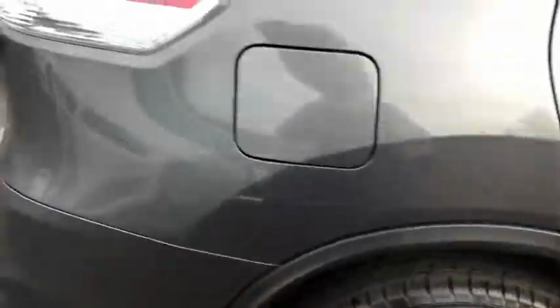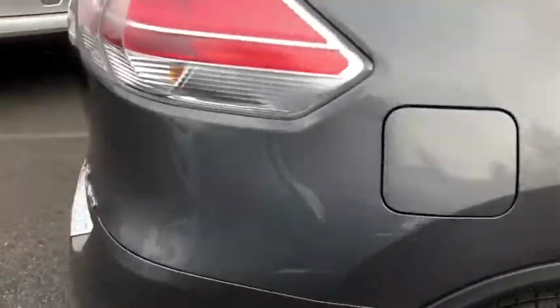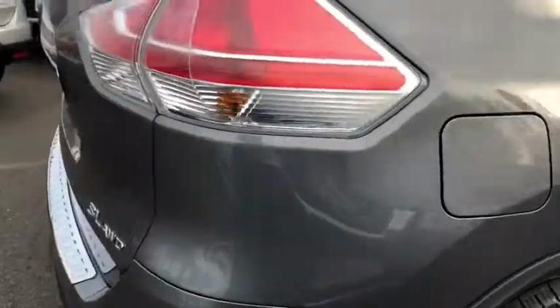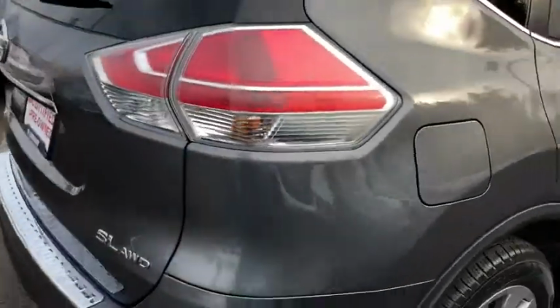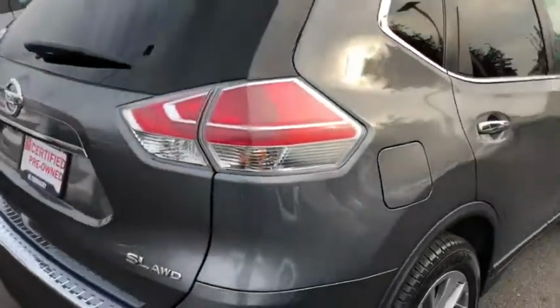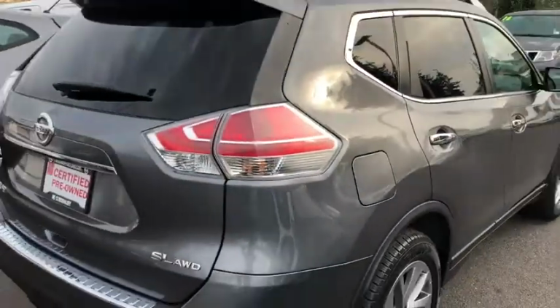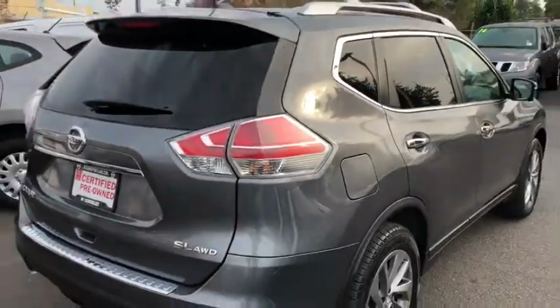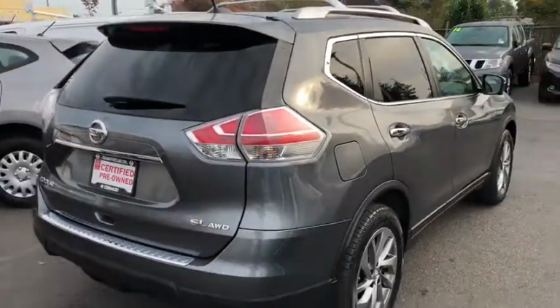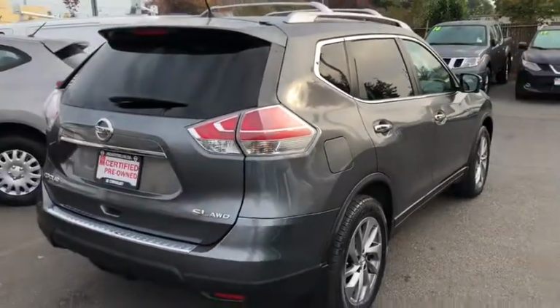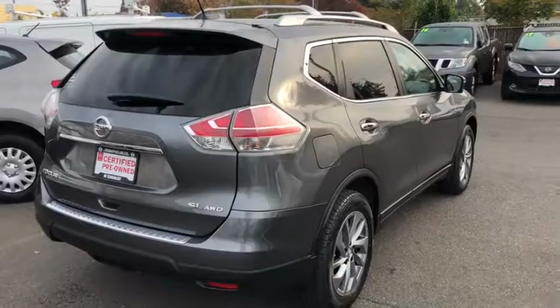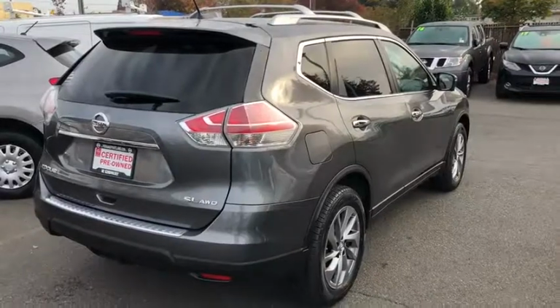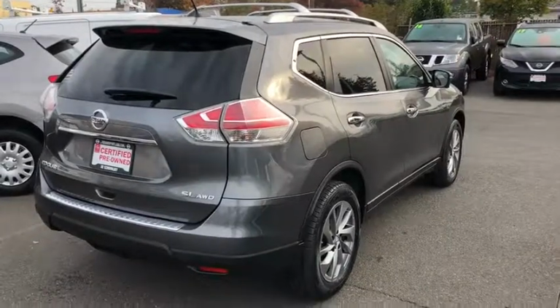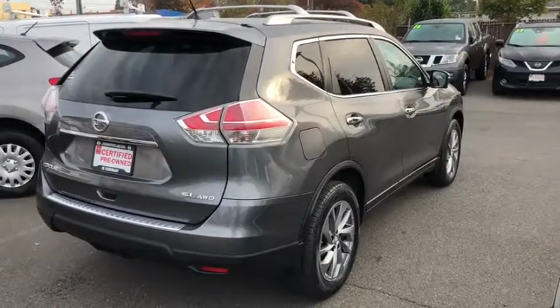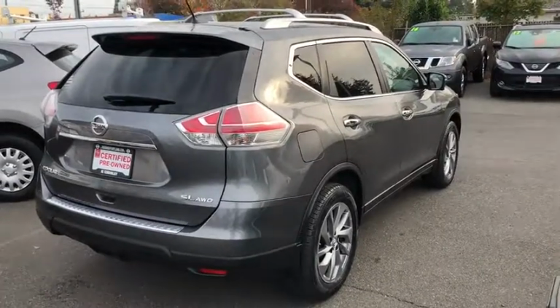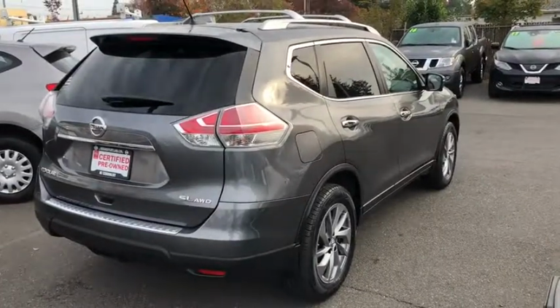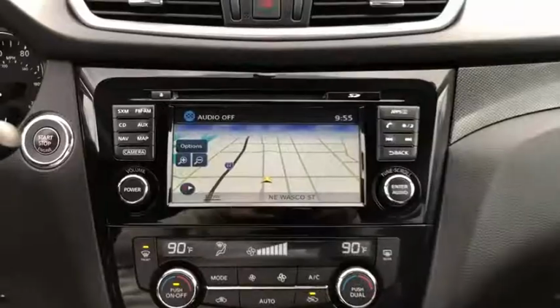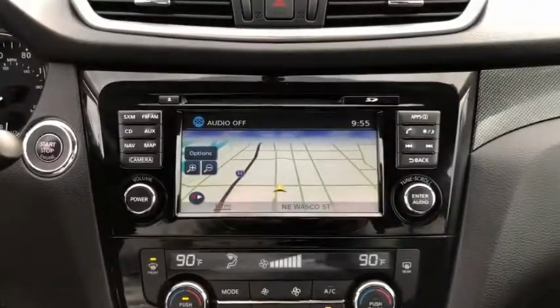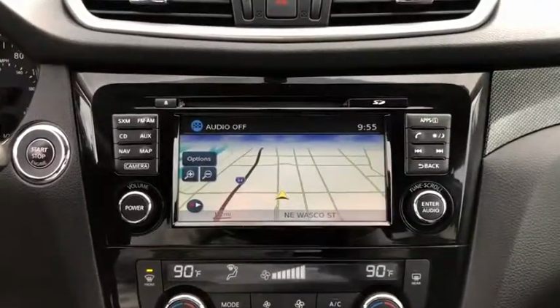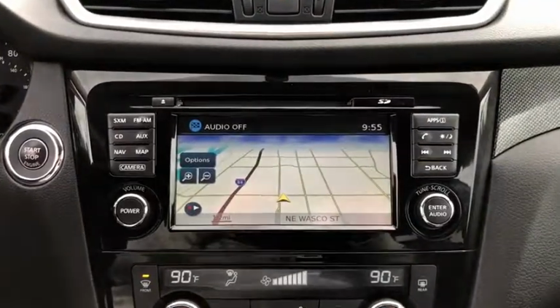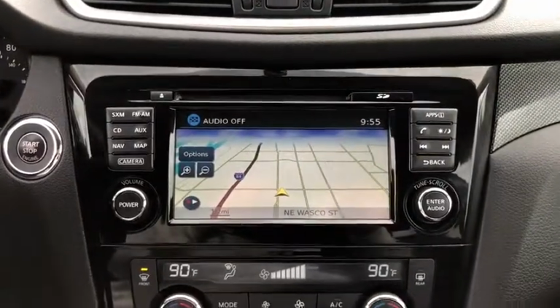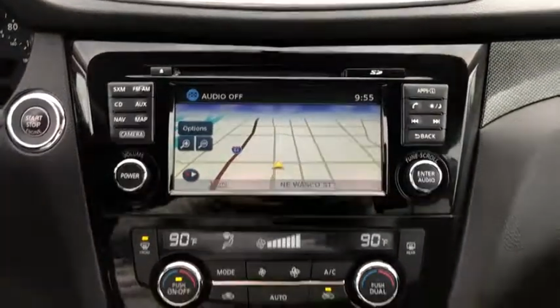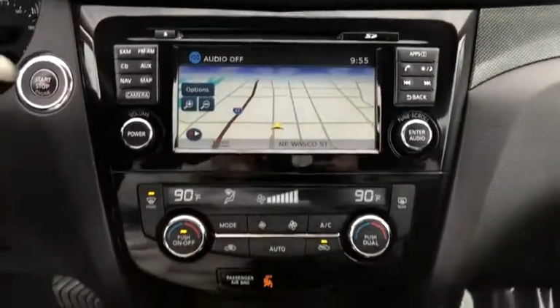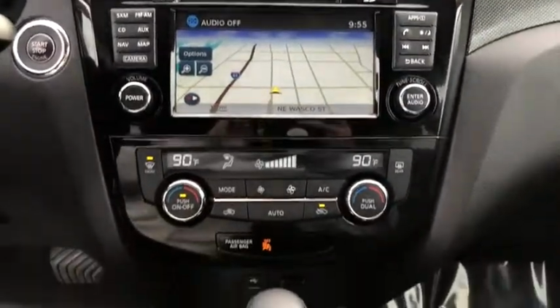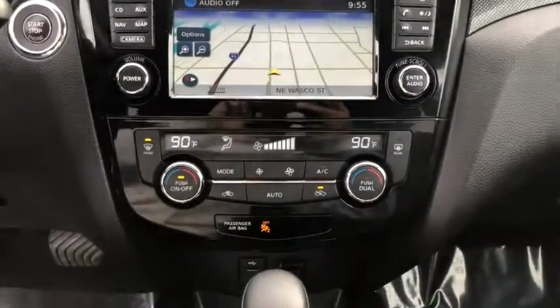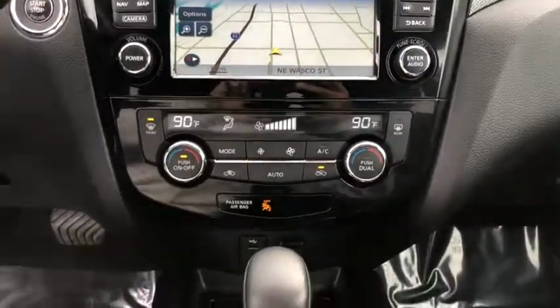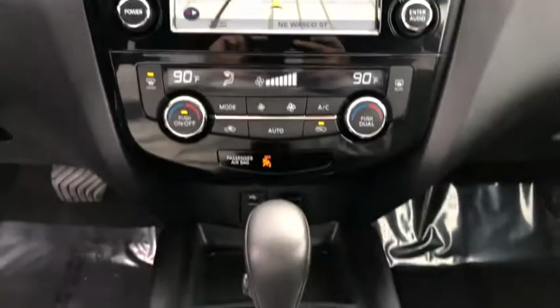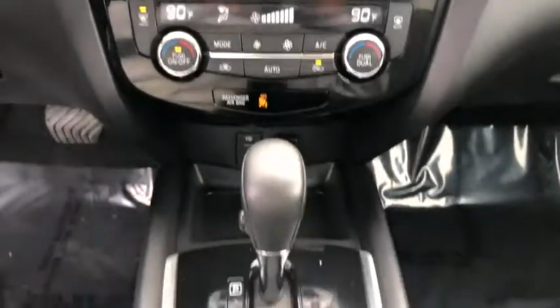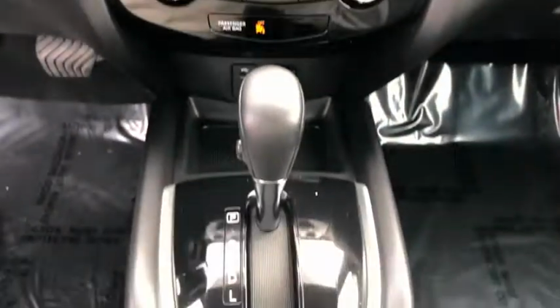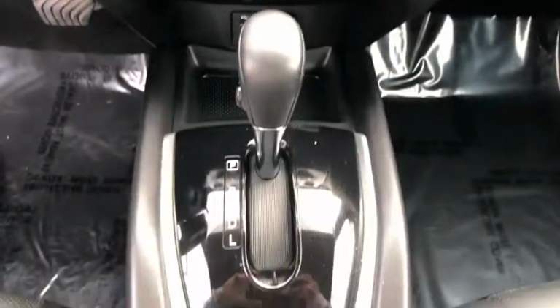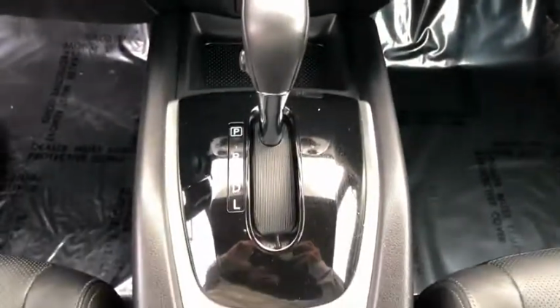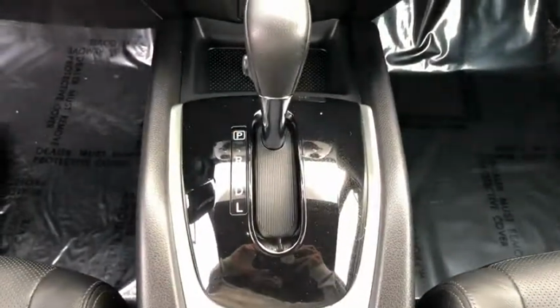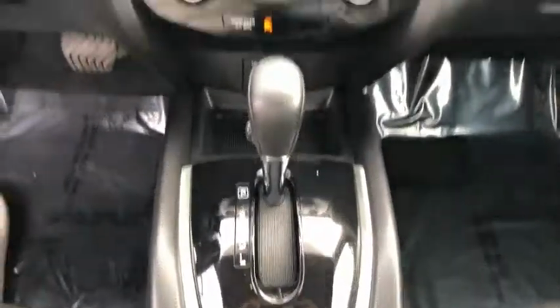All-wheel drive, keyless entry, backup camera, power liftgate, navigation system, Bluetooth, leather-wrapped steering wheel, driver lumbar, power steering.